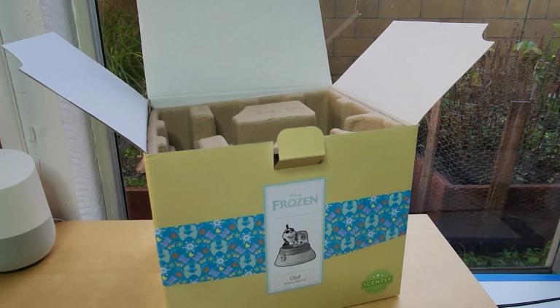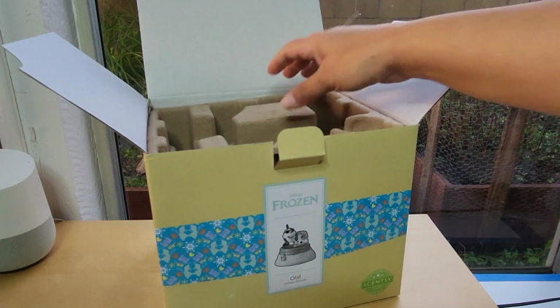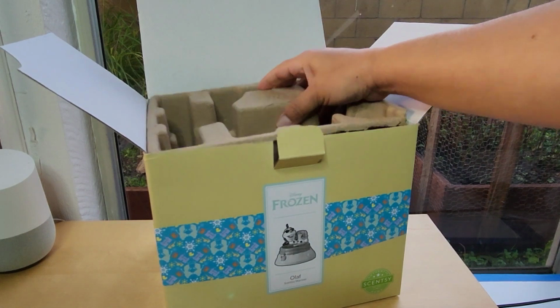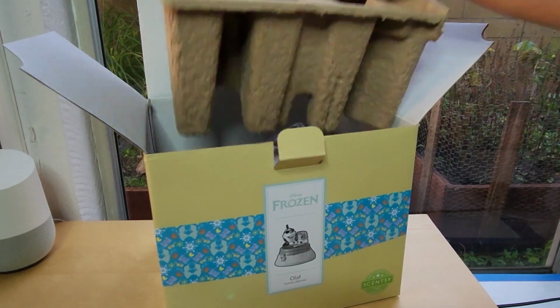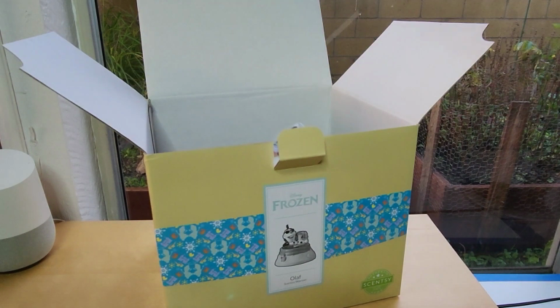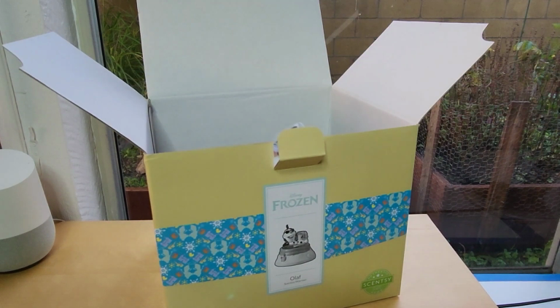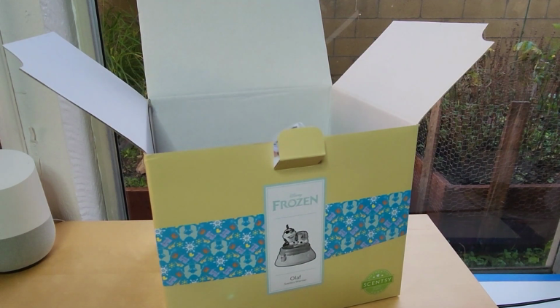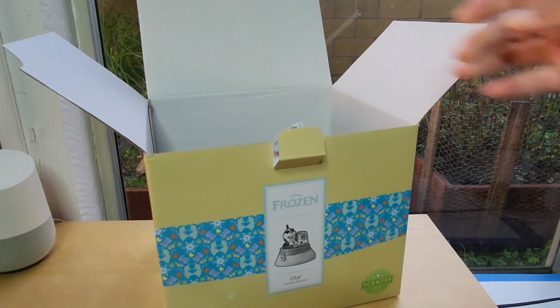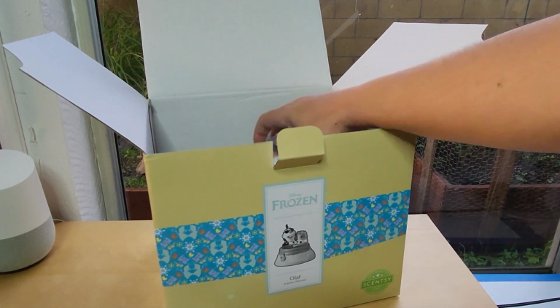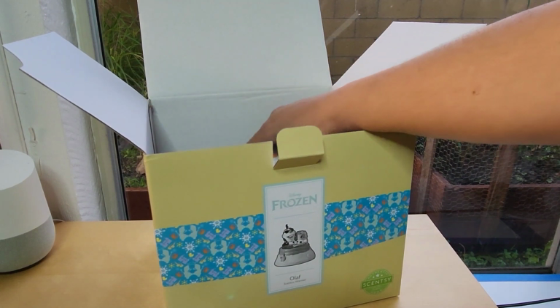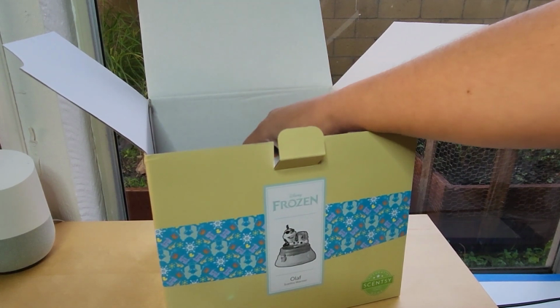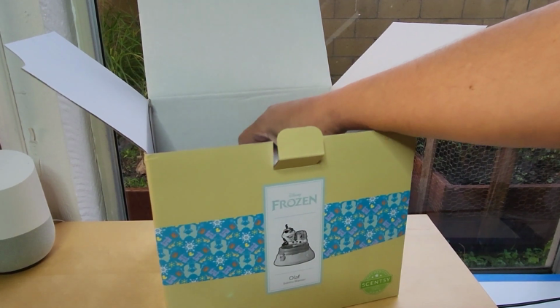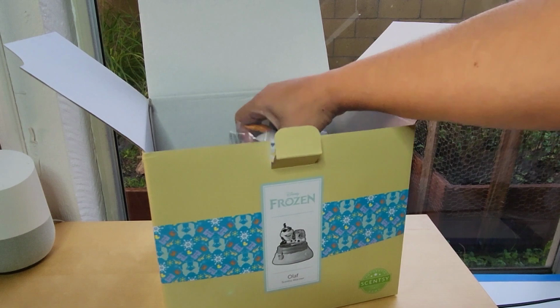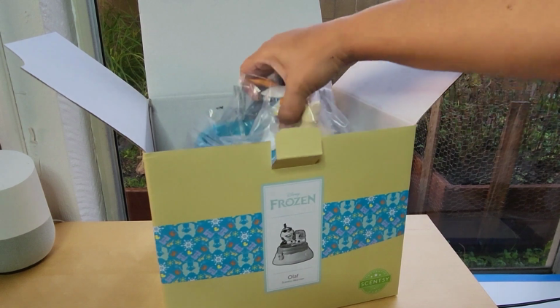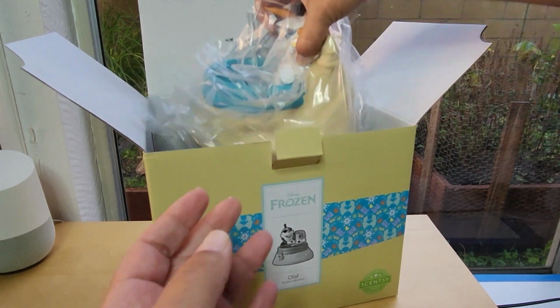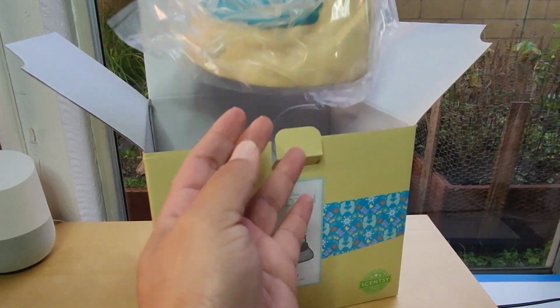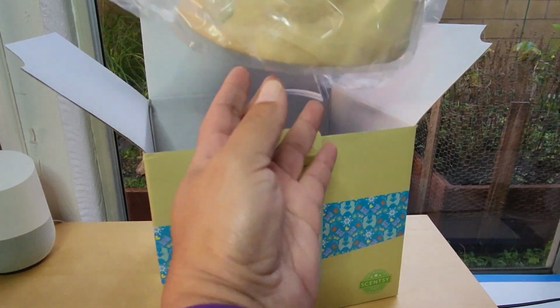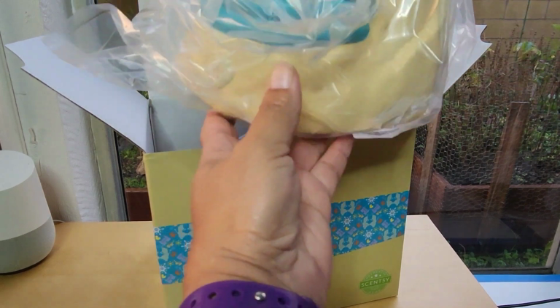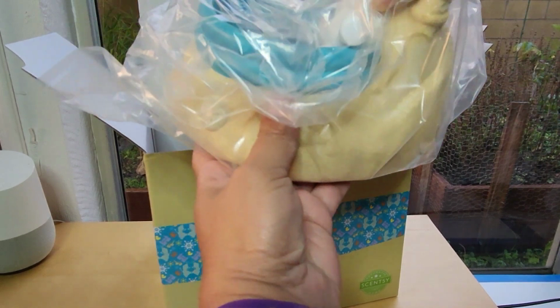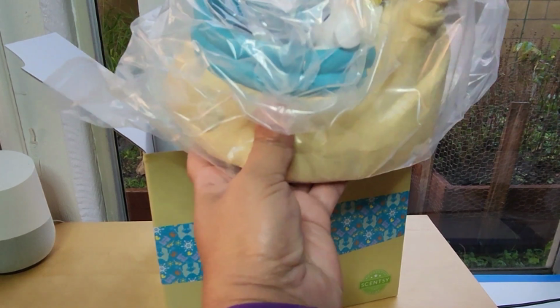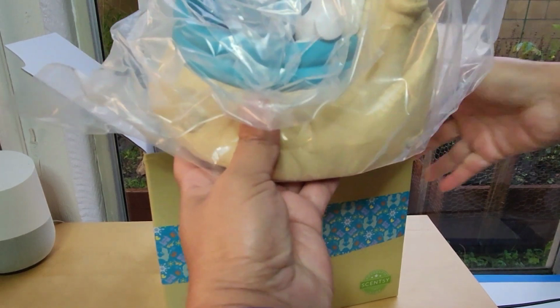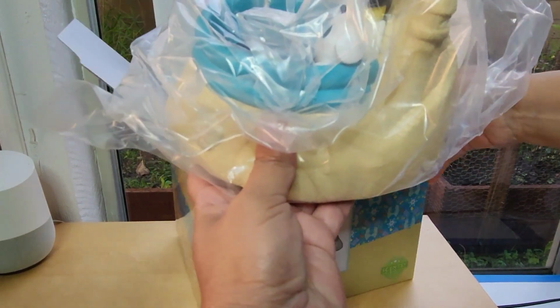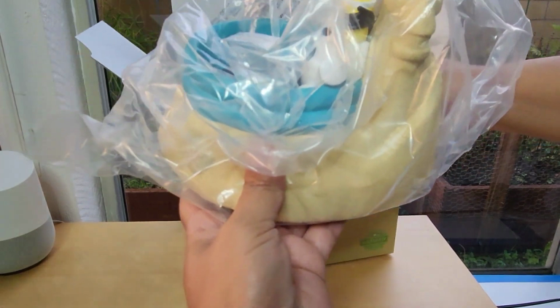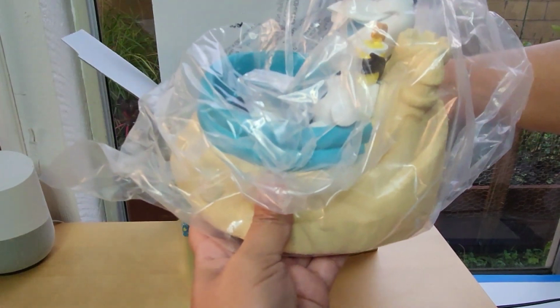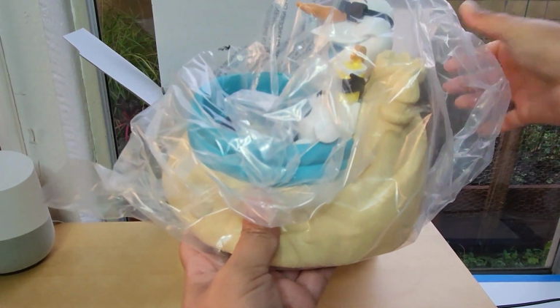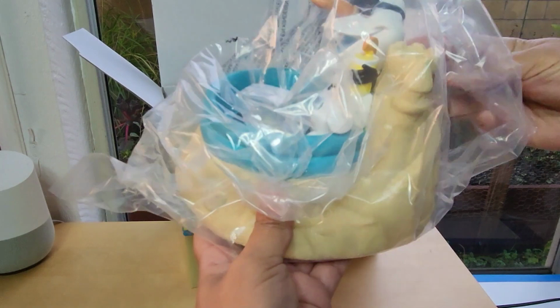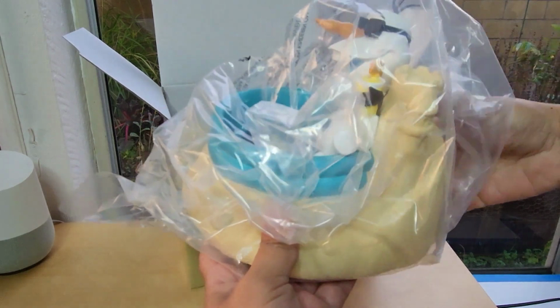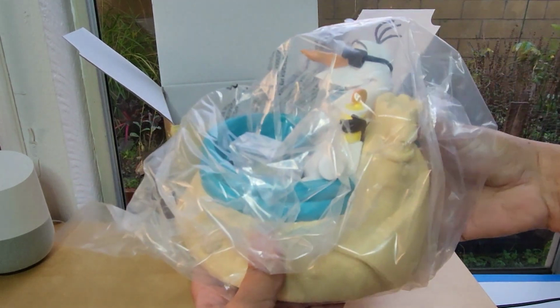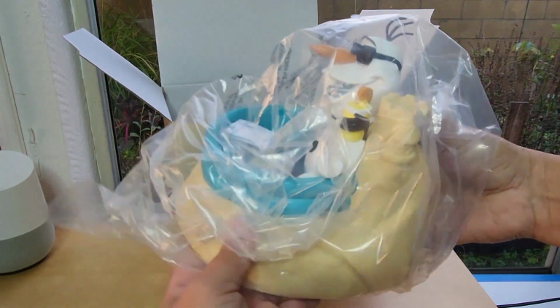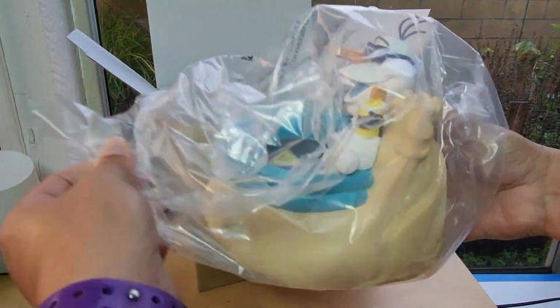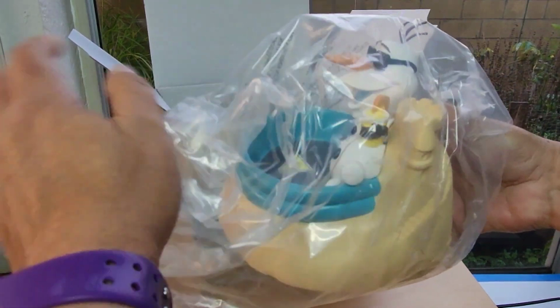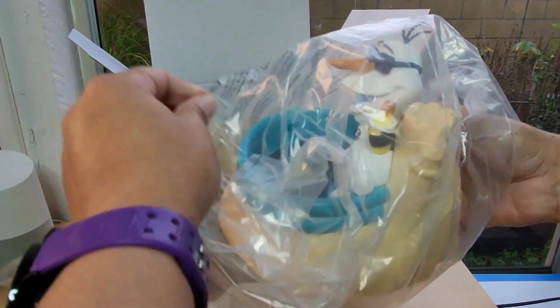This particular warmer is an element warmer. What does that mean? It means that we use a hot plate where you're going to place the dish, and that hot plate is going to melt the wax to a temperature that releases the fragrance.